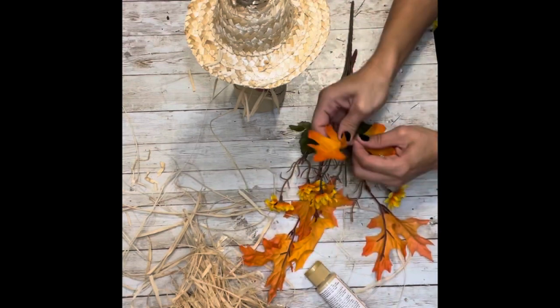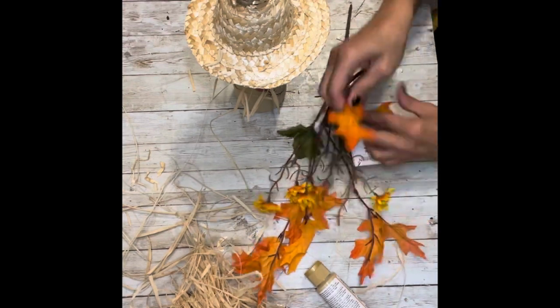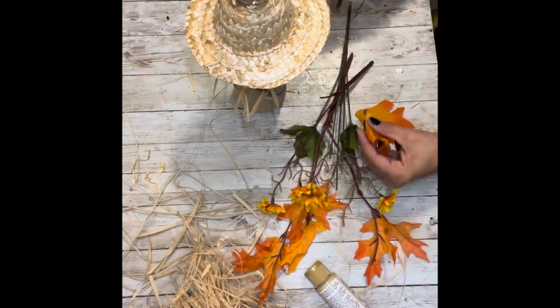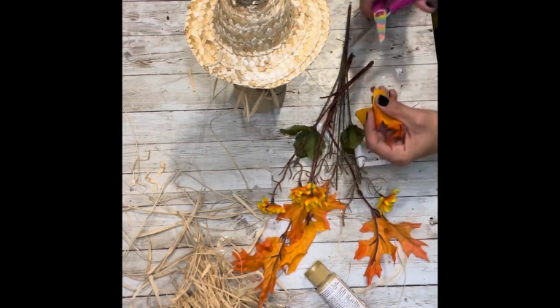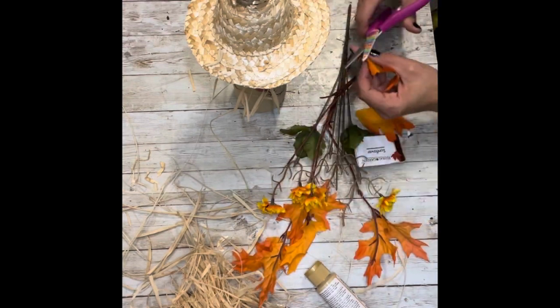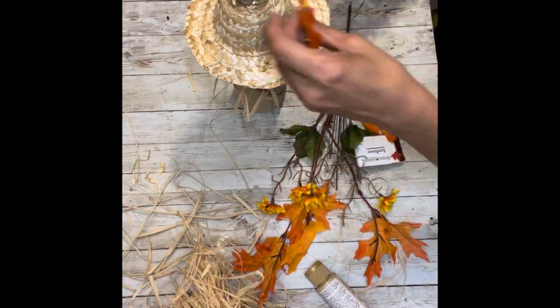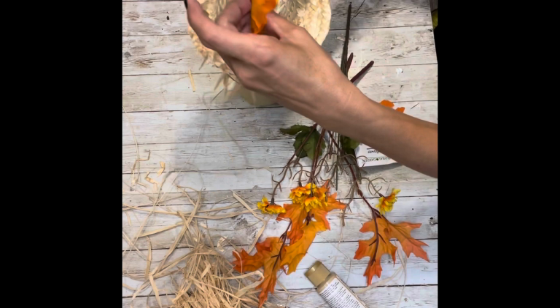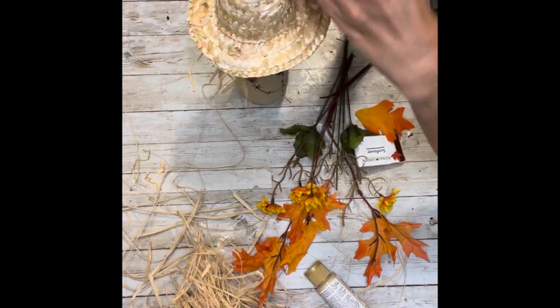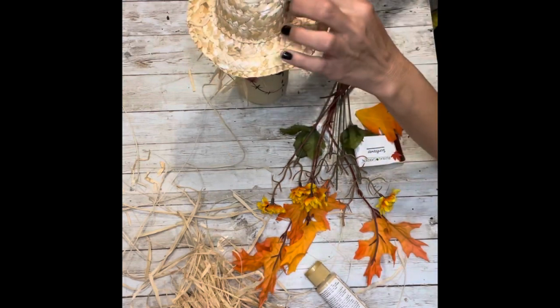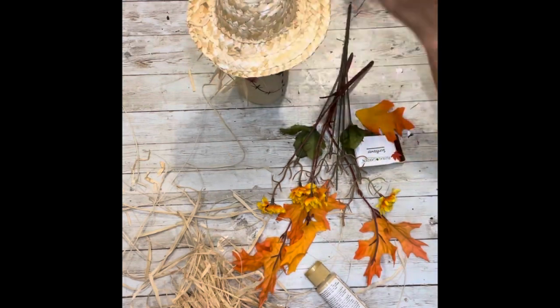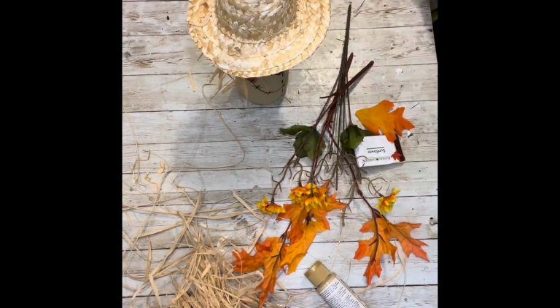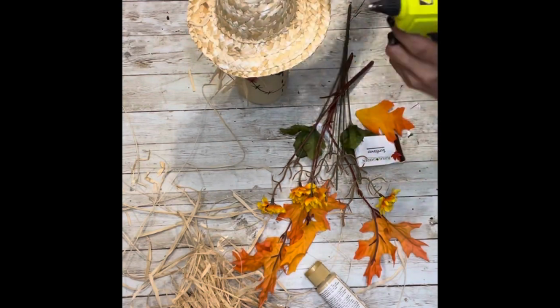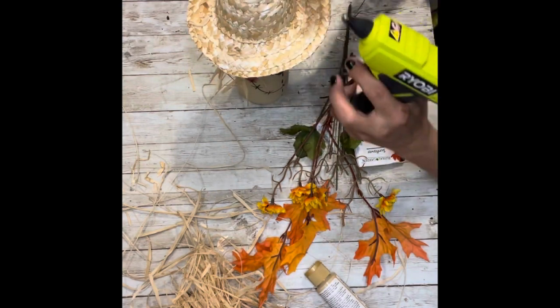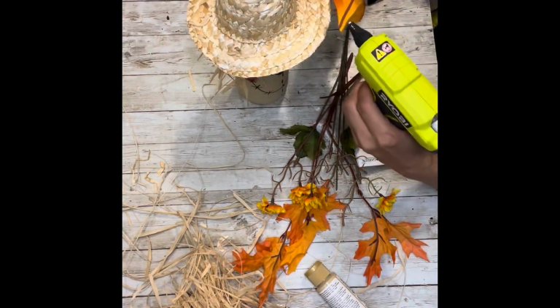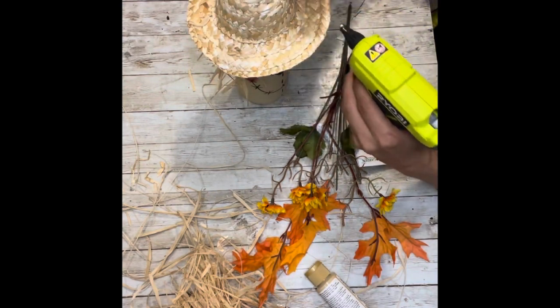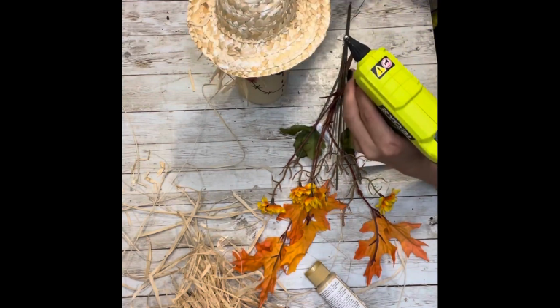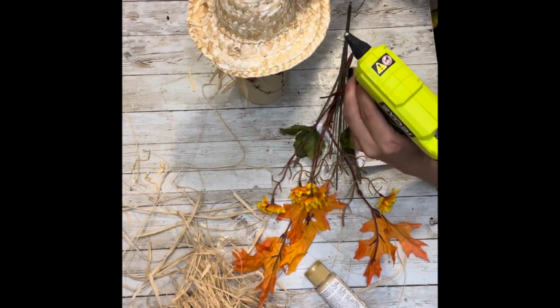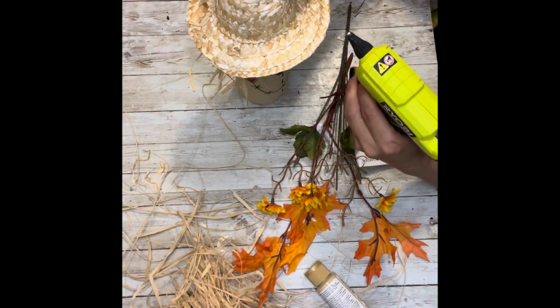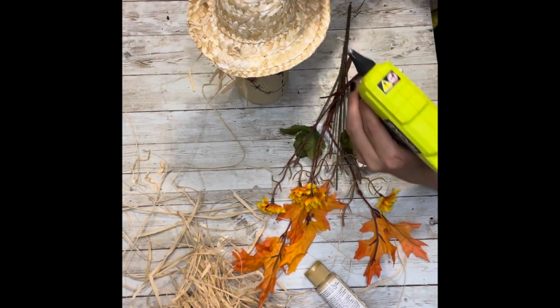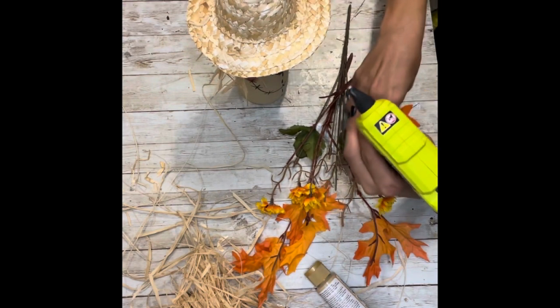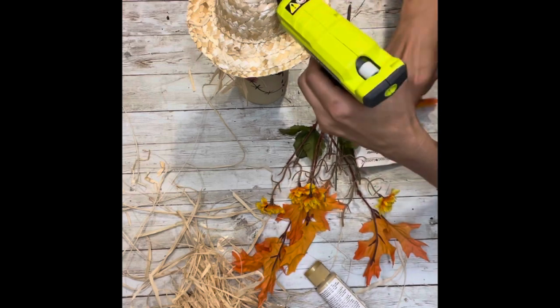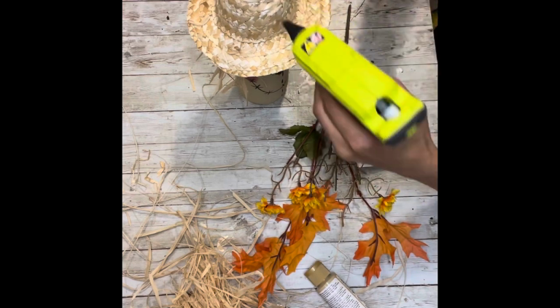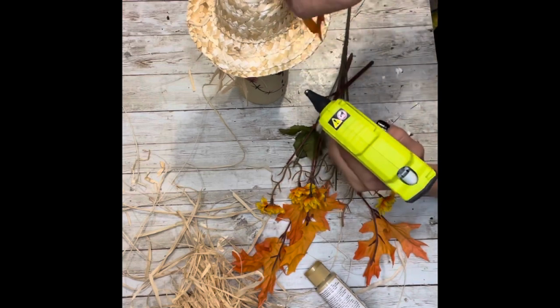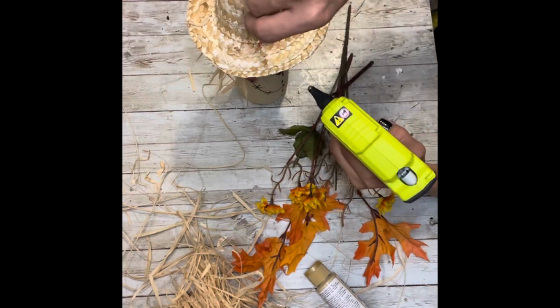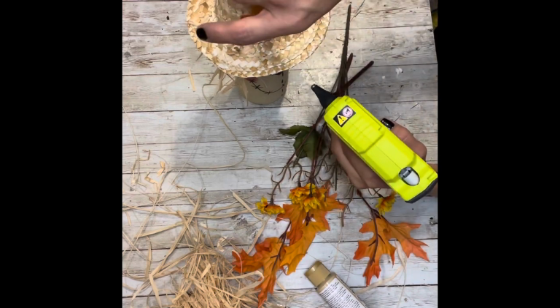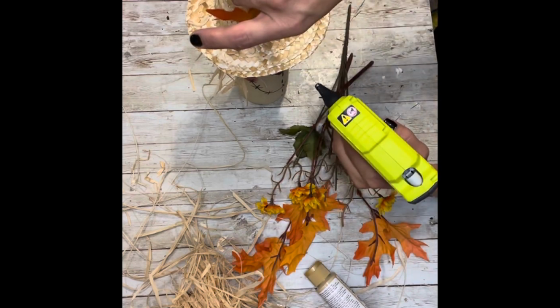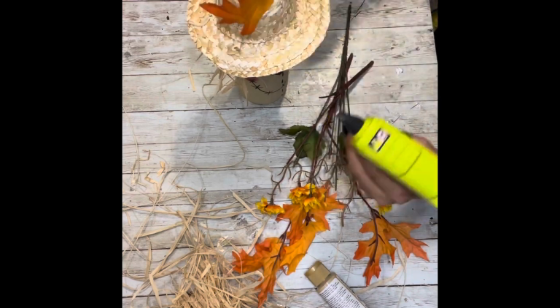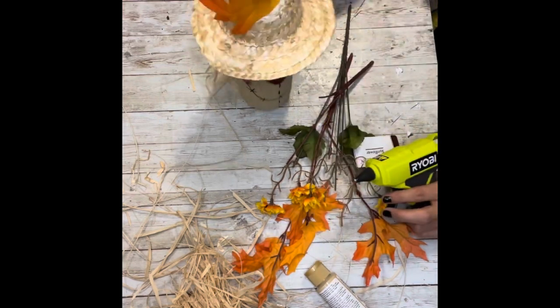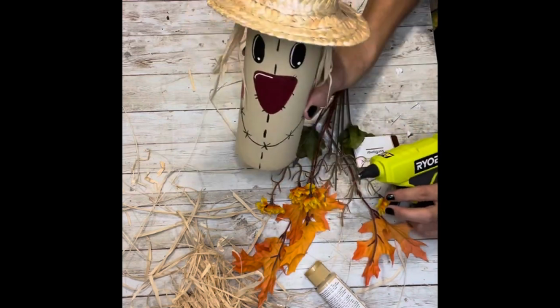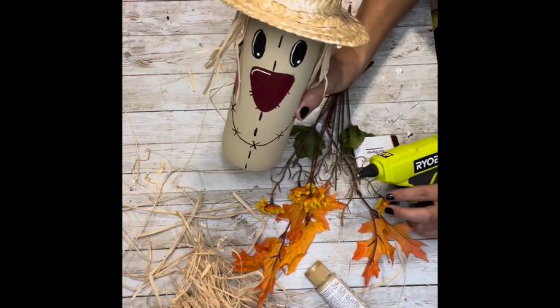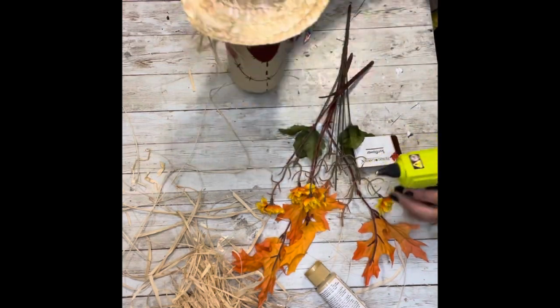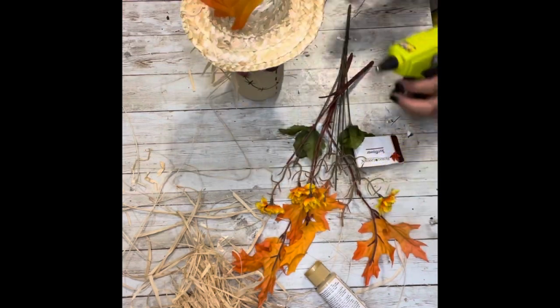Next, I'm going to take the leaves and sunflowers that I got from Dollar Tree and embellish his hat. You can do this whatever way you want — I just added a few leaves and some sunflowers and kind of gave him the look that I was going for.